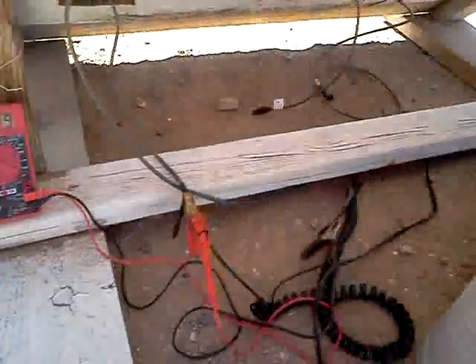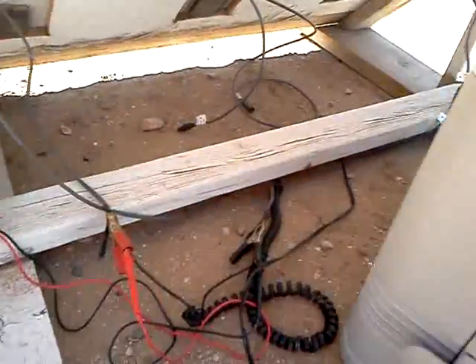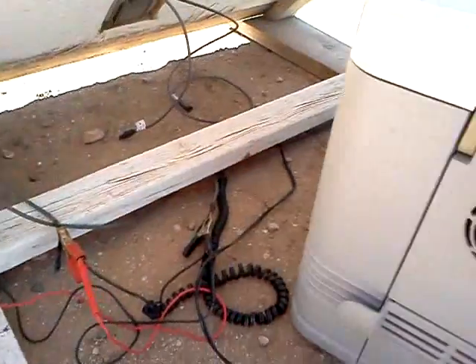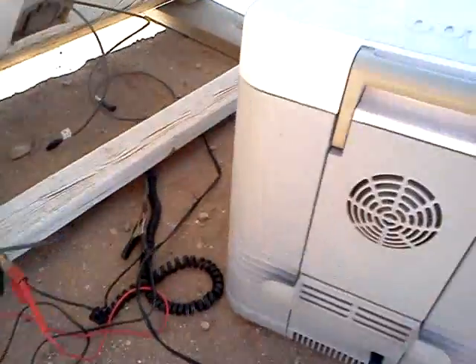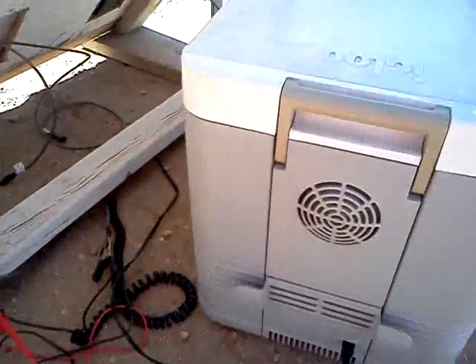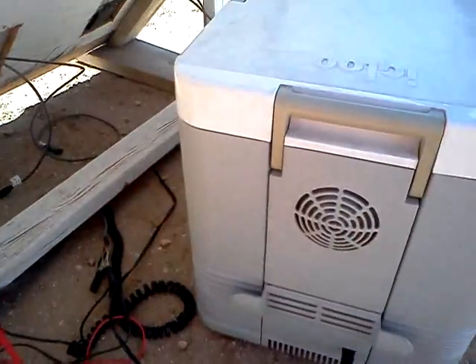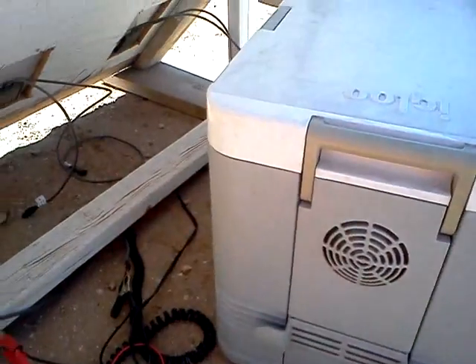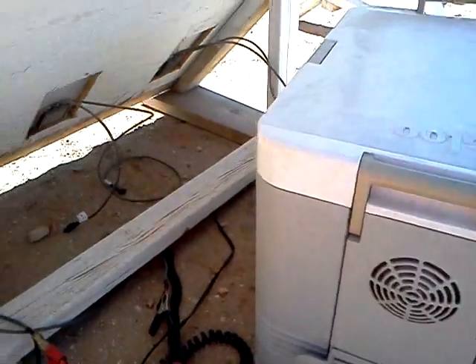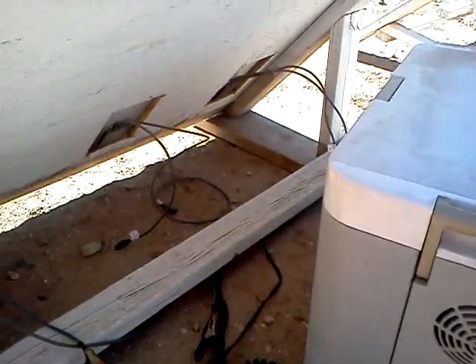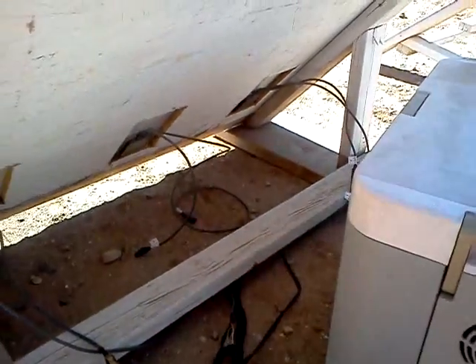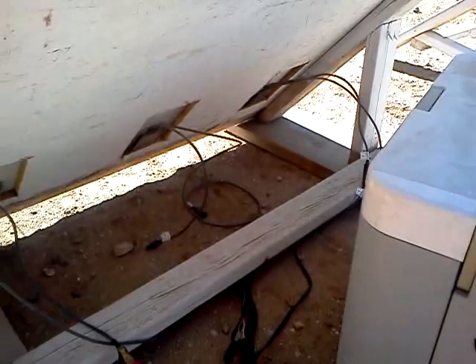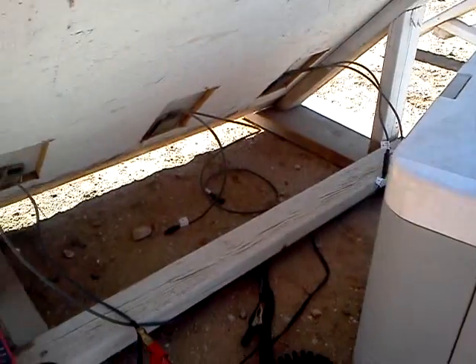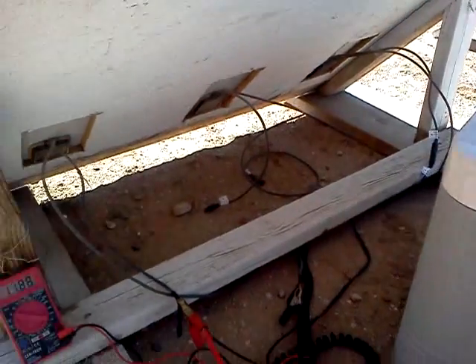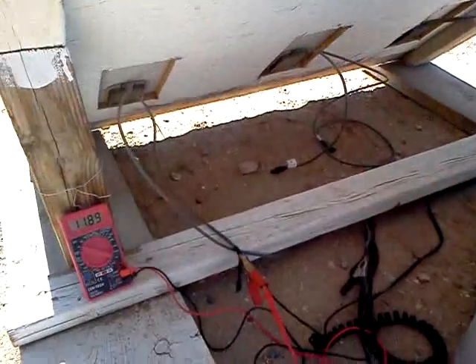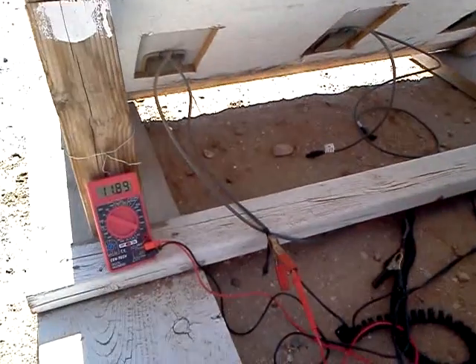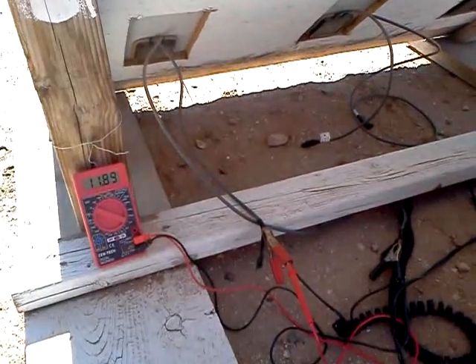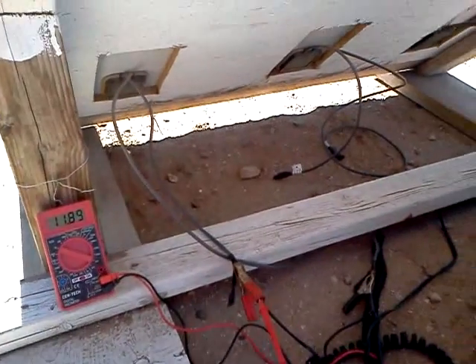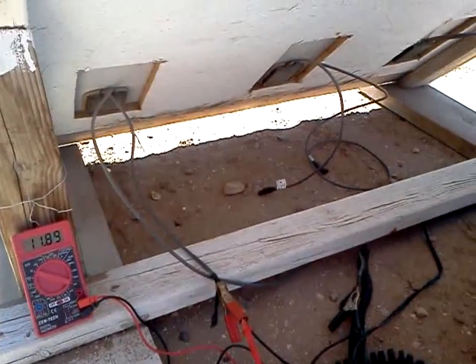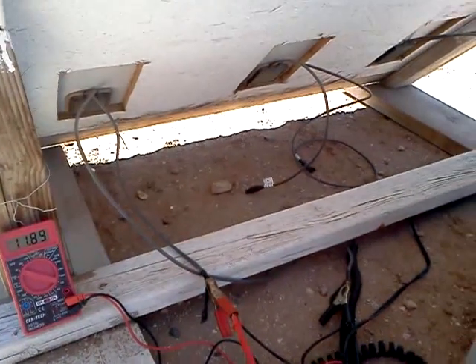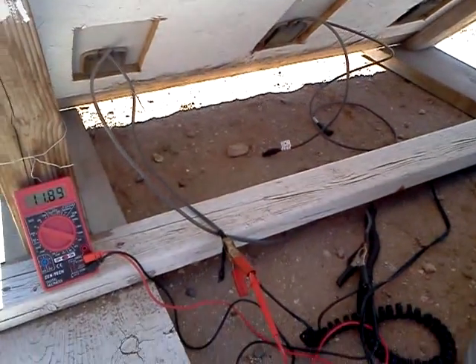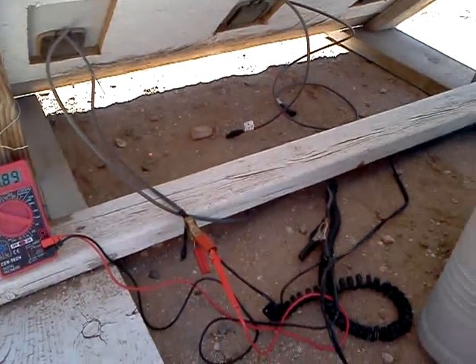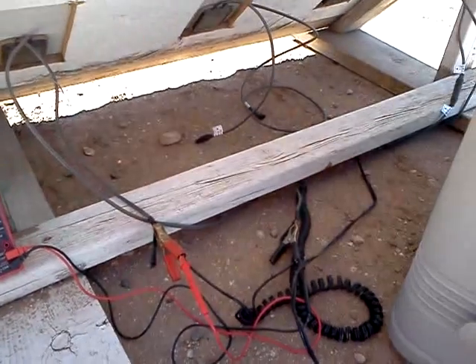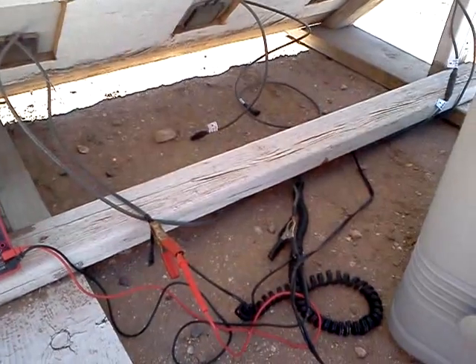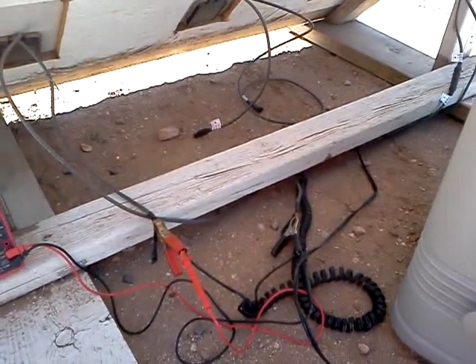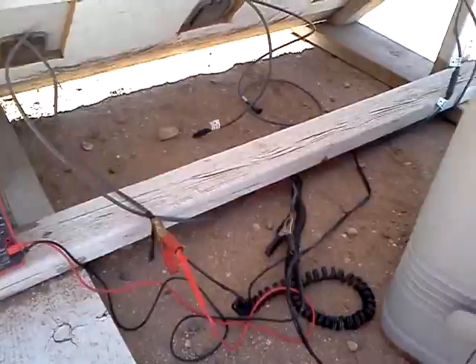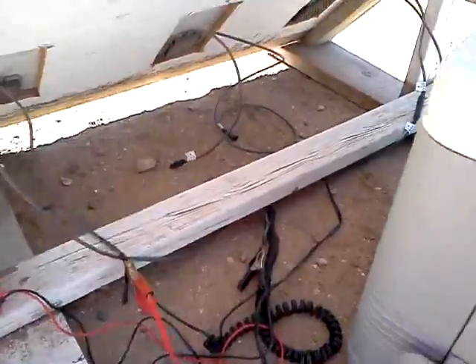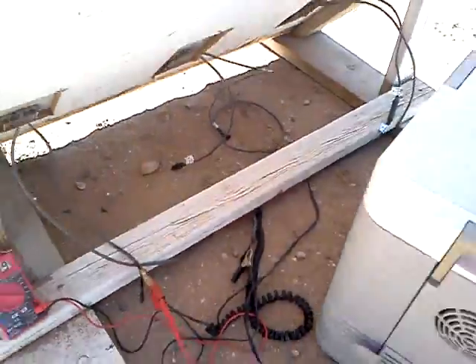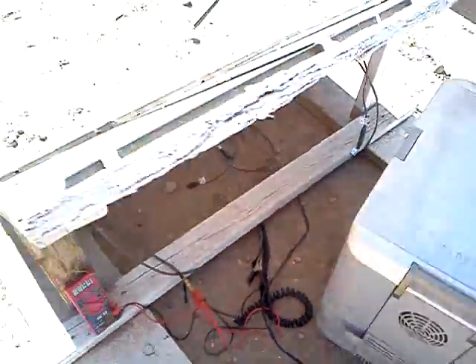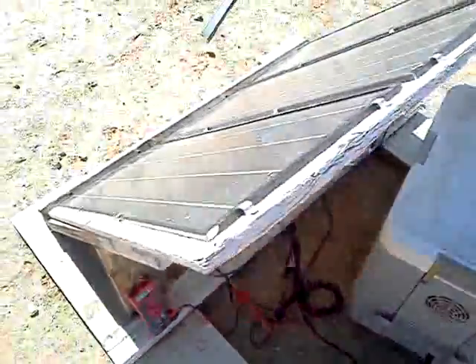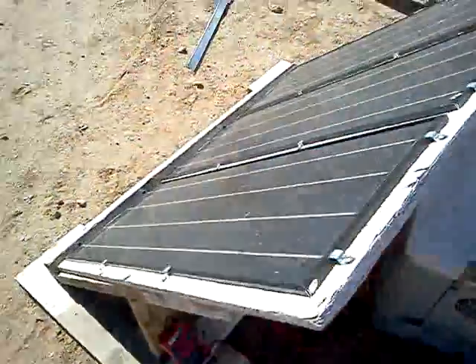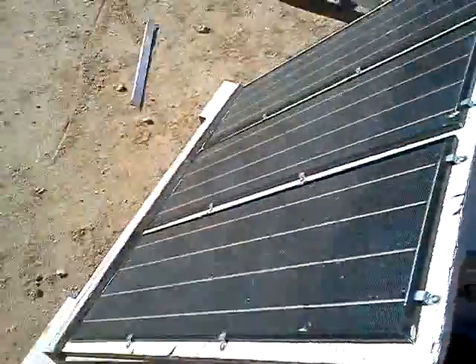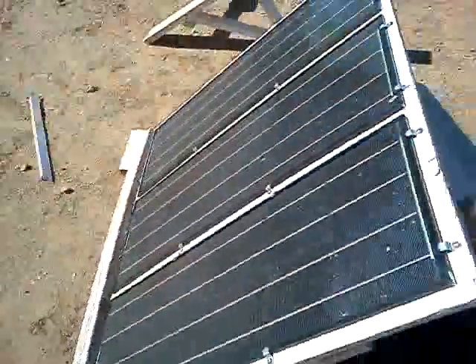One solar powered little refrigerator. Kind of hard to film and do it all yourself here, so sorry for the shaky camera. I'll try to think up some more stuff to keep you guys entertained.